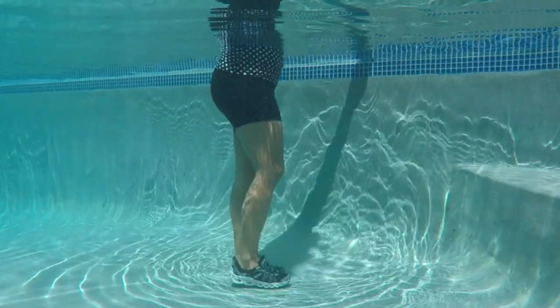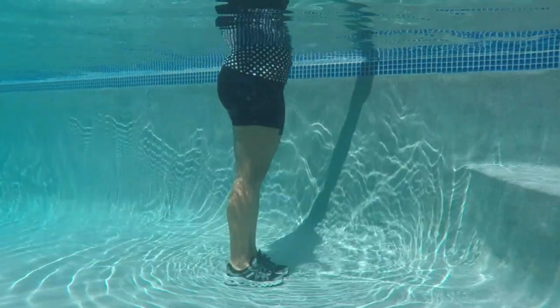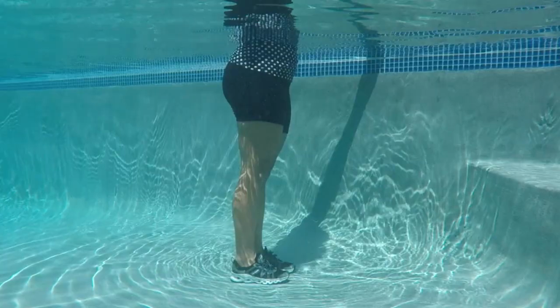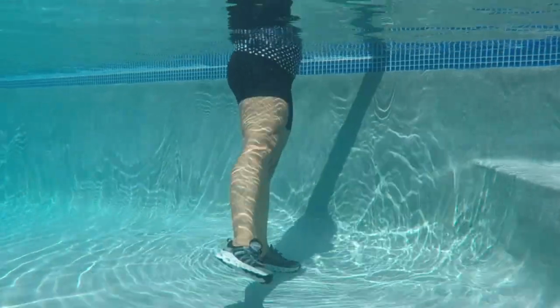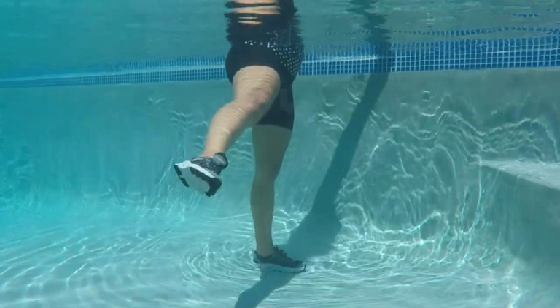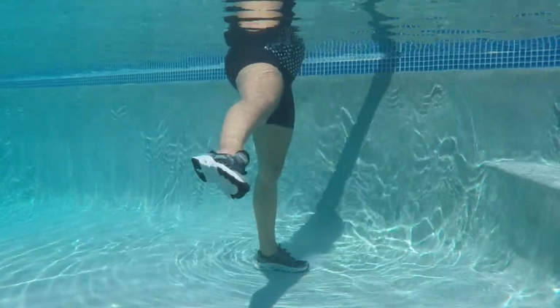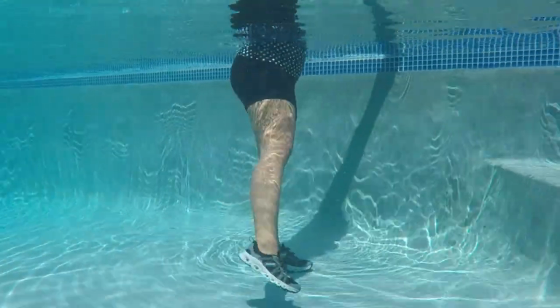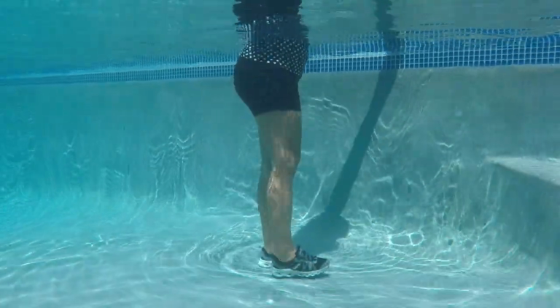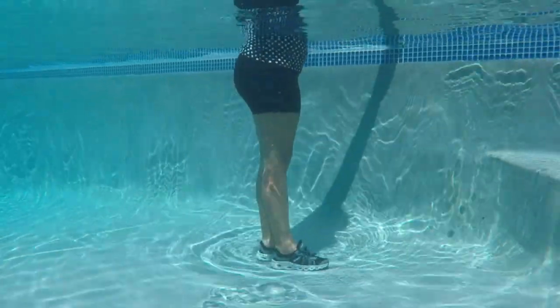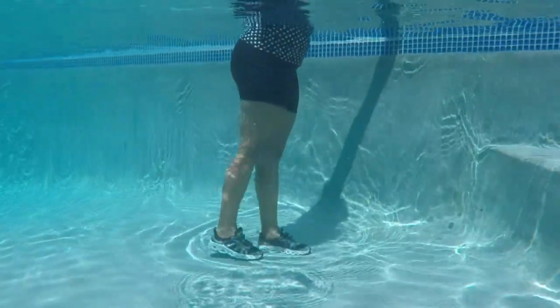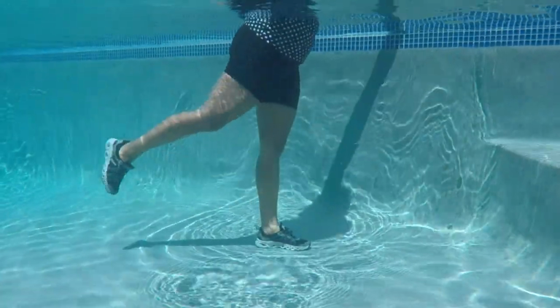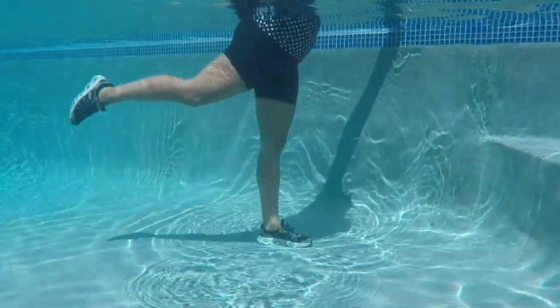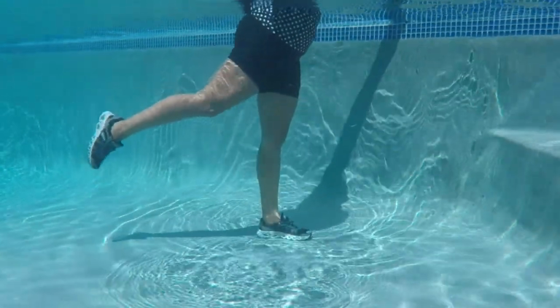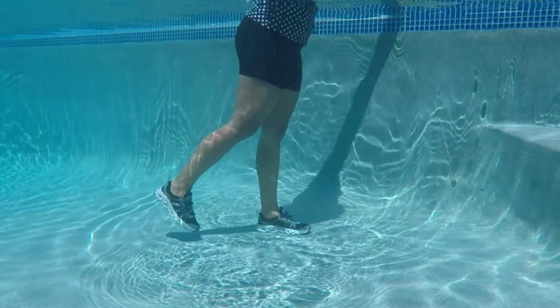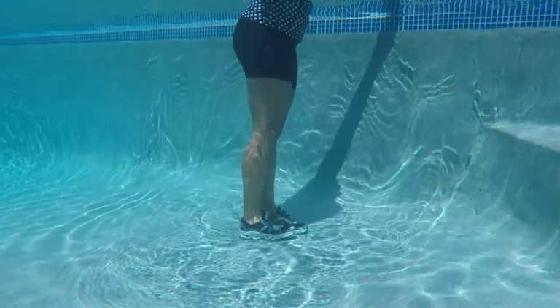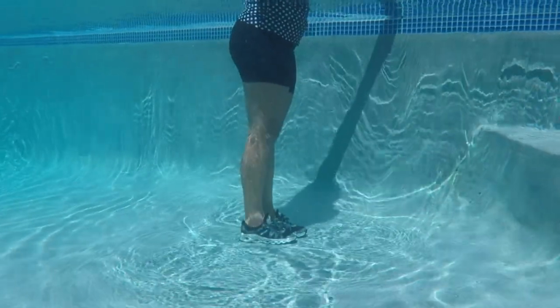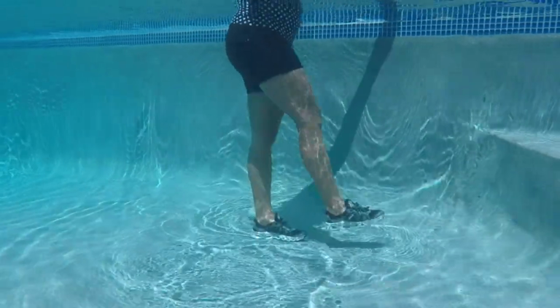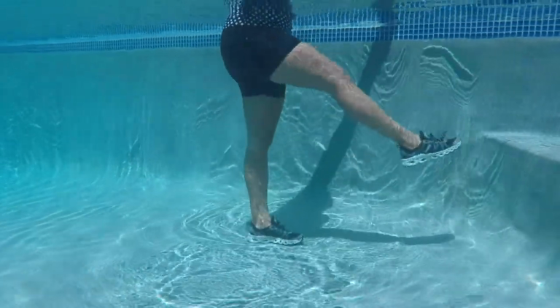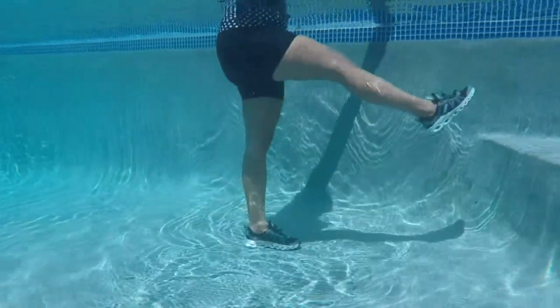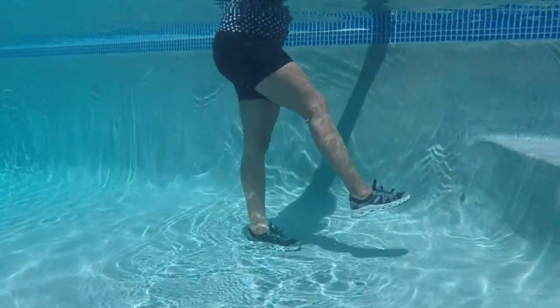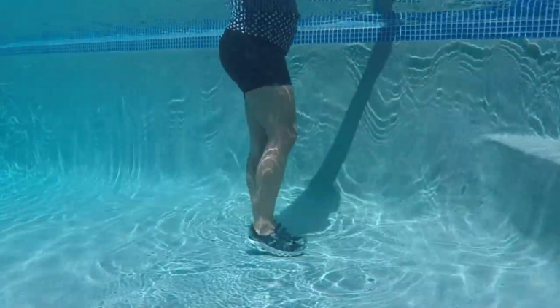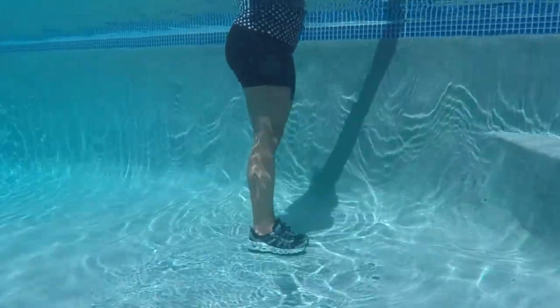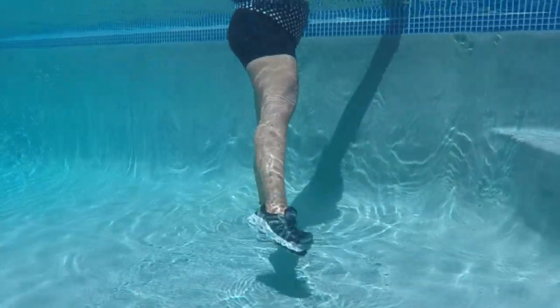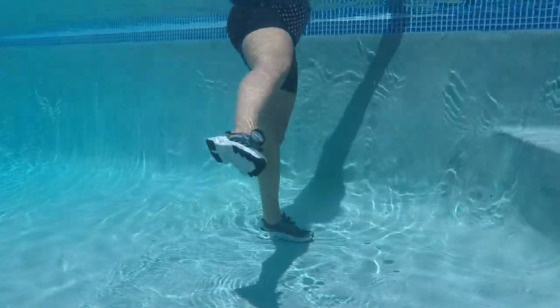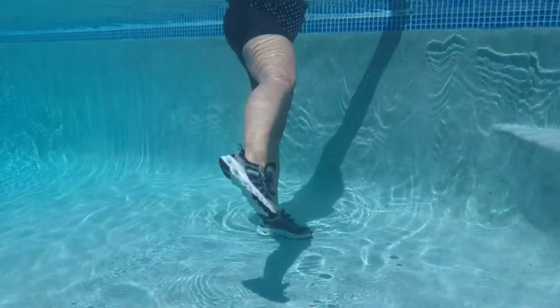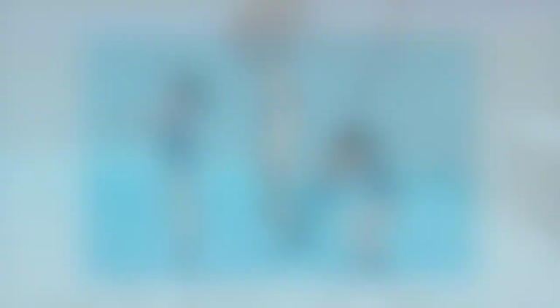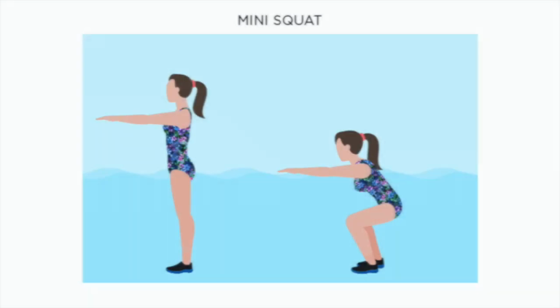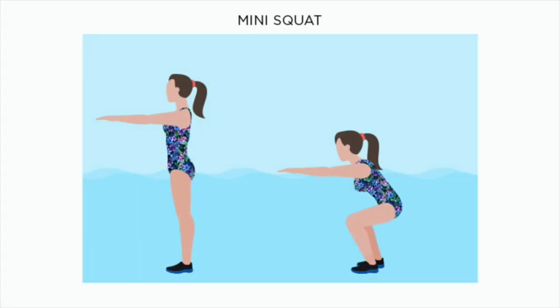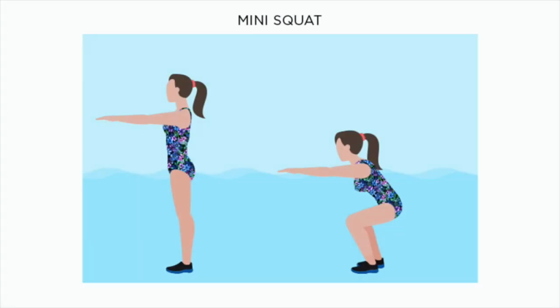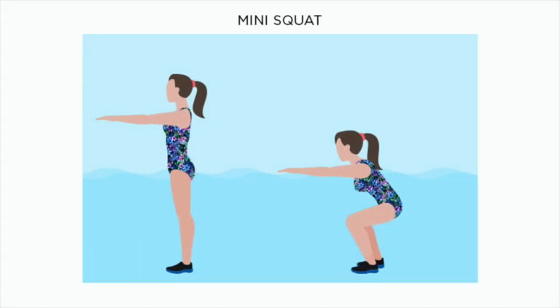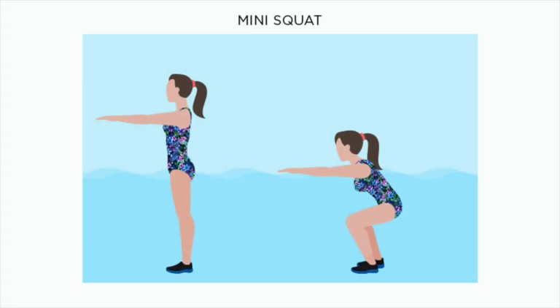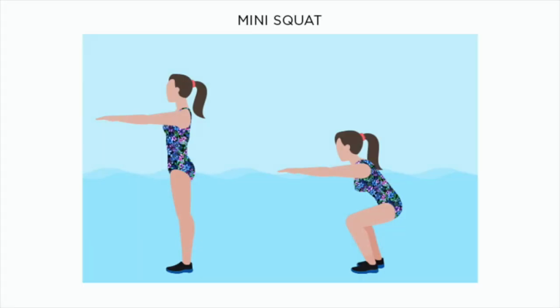First exercise: leg raises. Standing tall, slowly raise one leg out in front of you. Only lift your leg as high as you can comfortably without leaning to the opposite side to compensate. Repeat all leg raises for 20 to 30 reps for two sets.